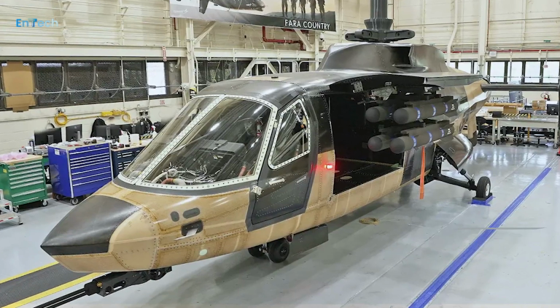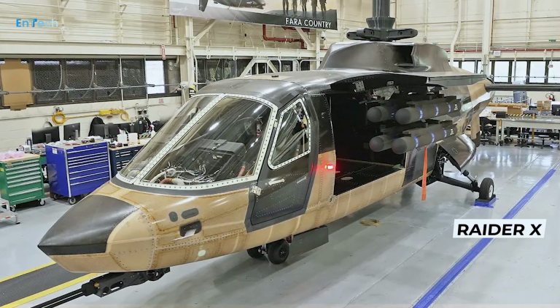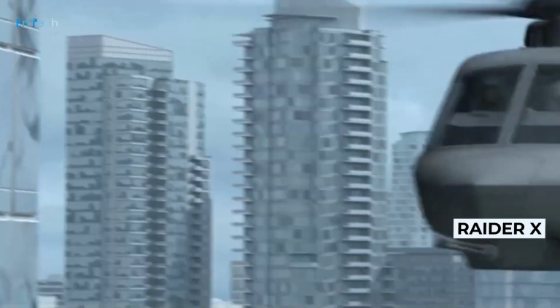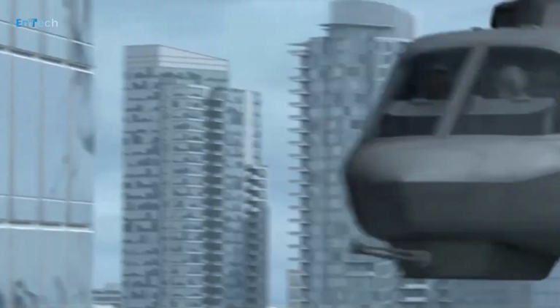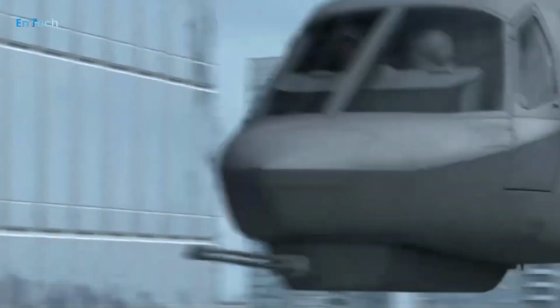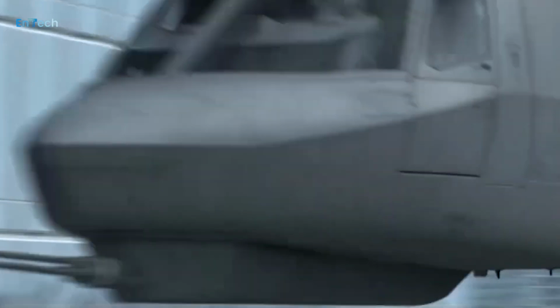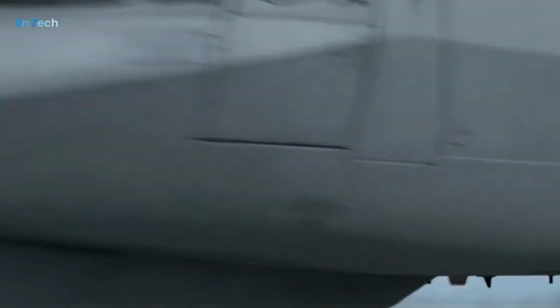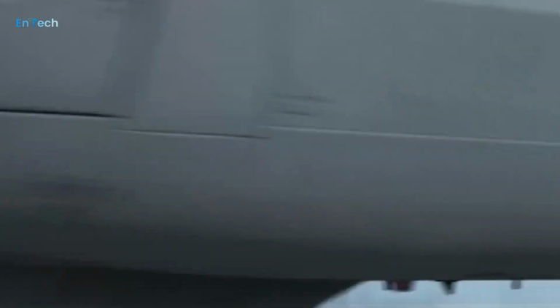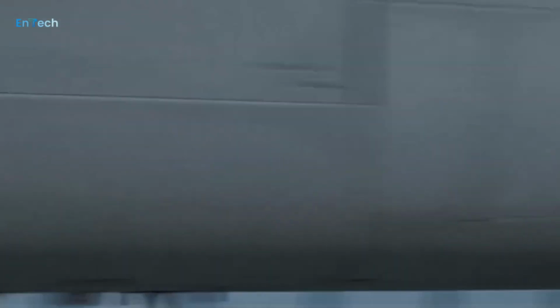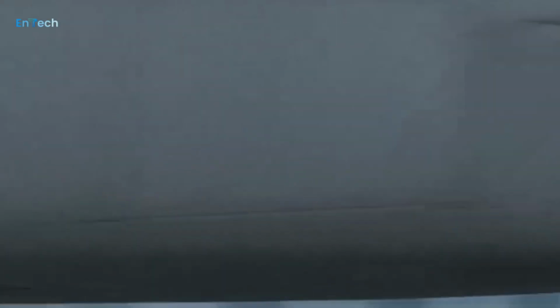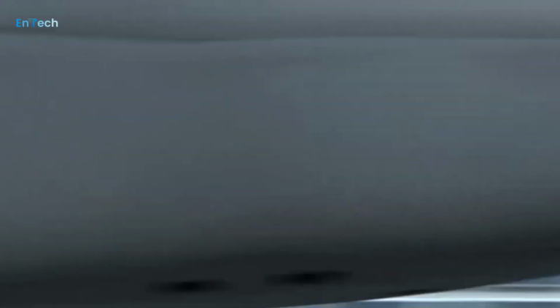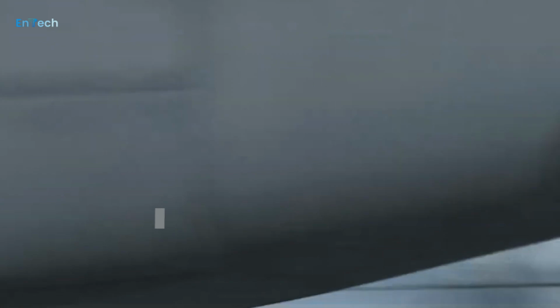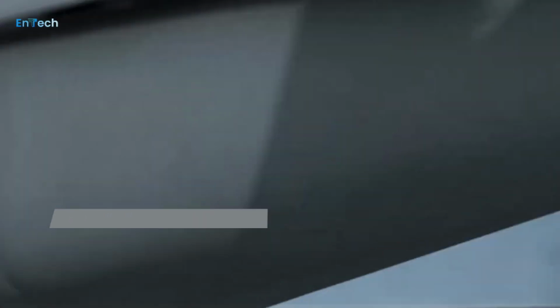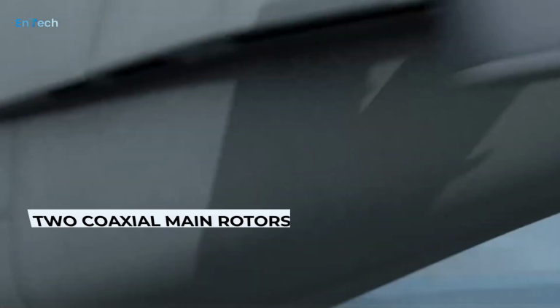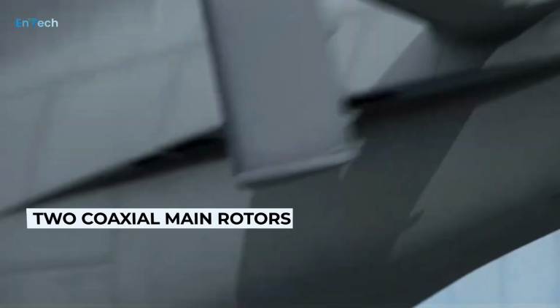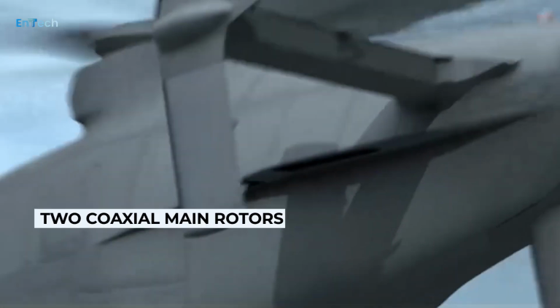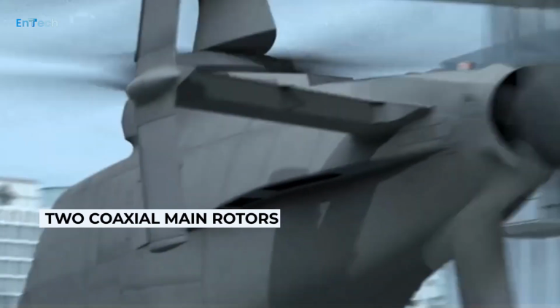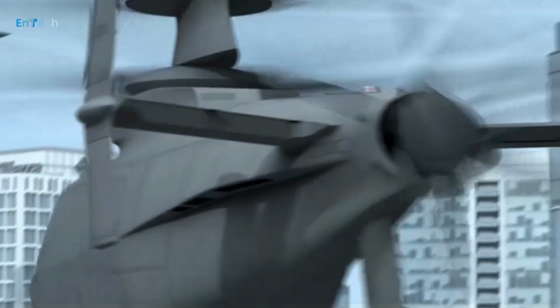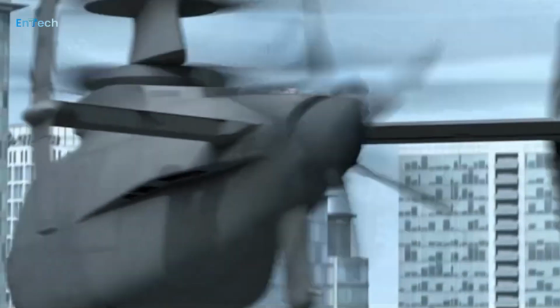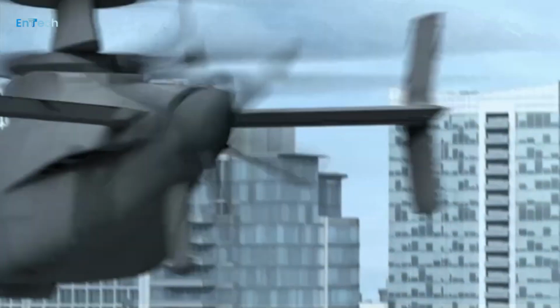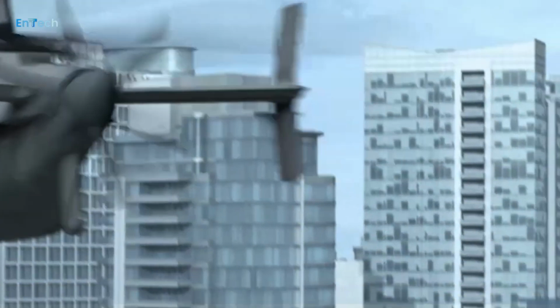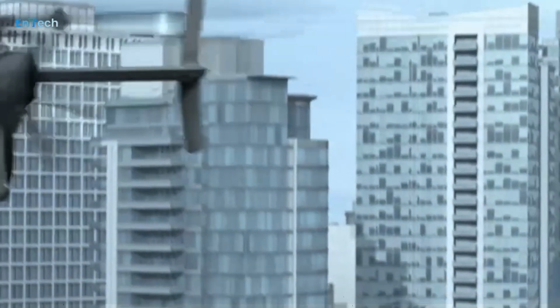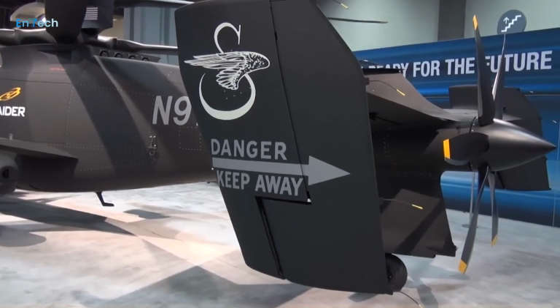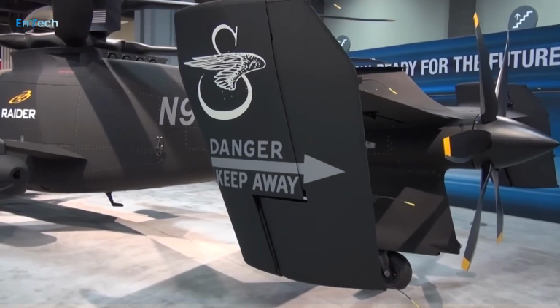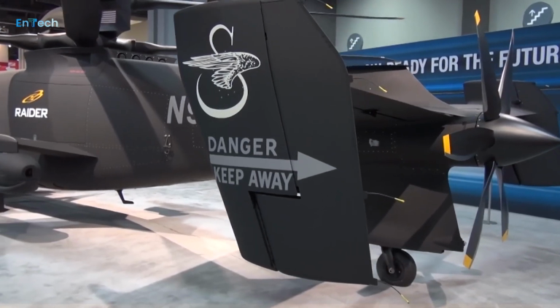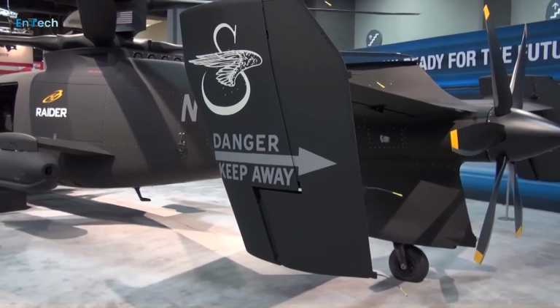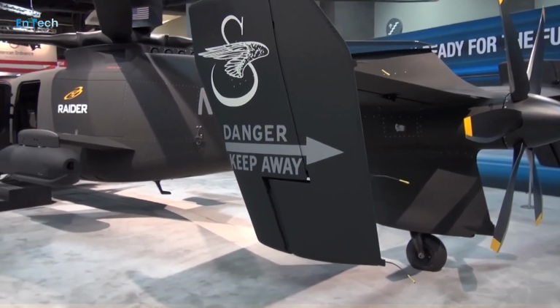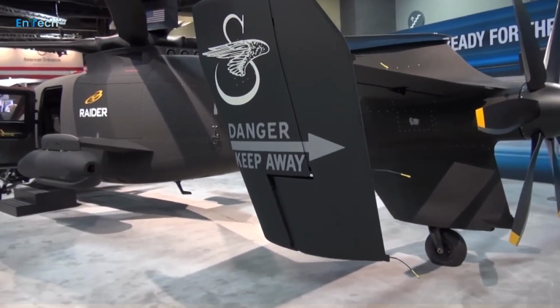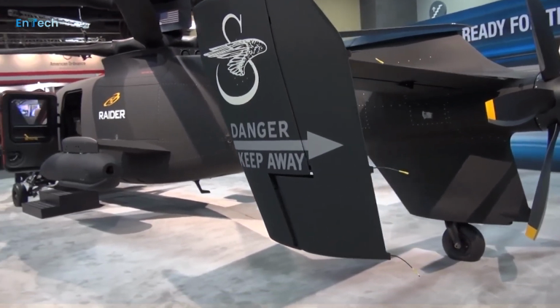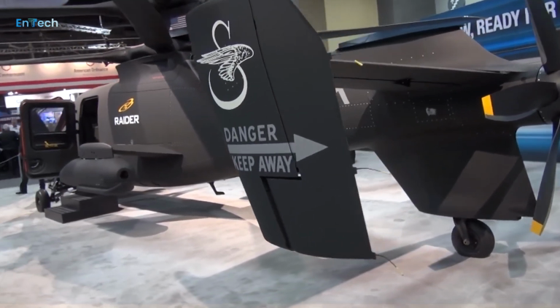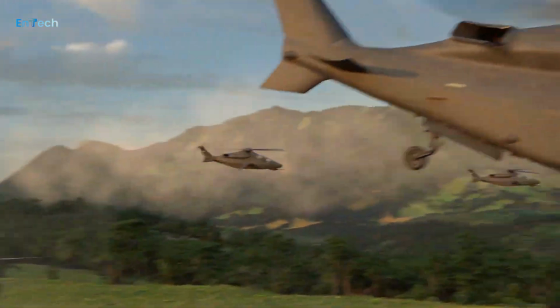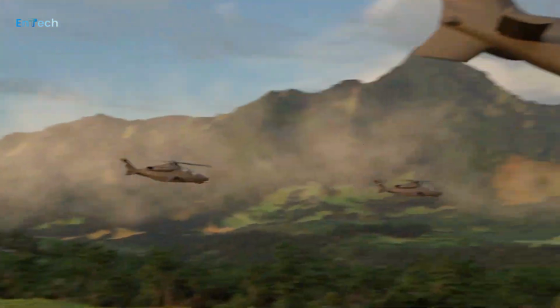That aircraft features several radical design features, including two coaxial main rotors, rigid blades, and a rear-mounted propulsor for additional thrust.